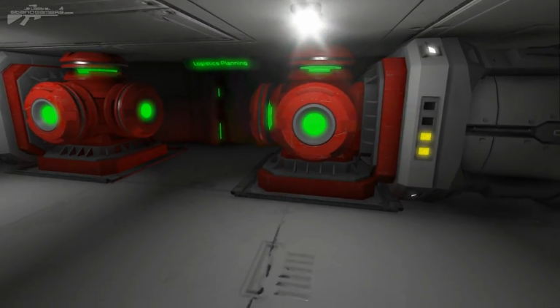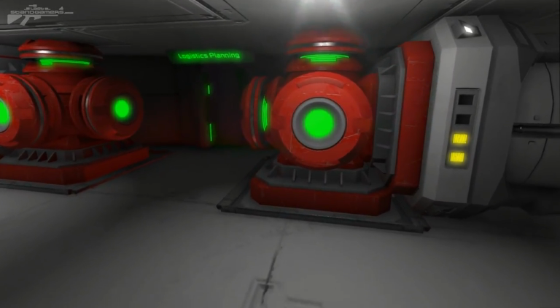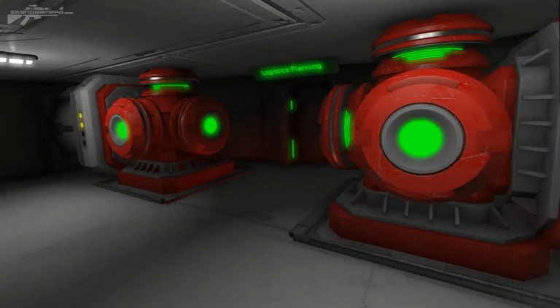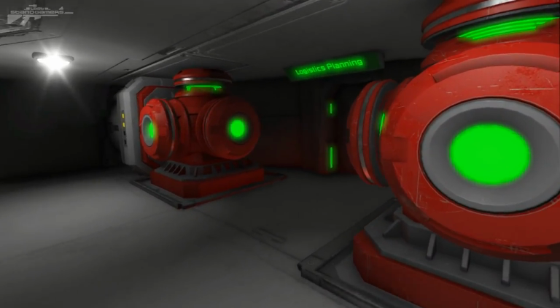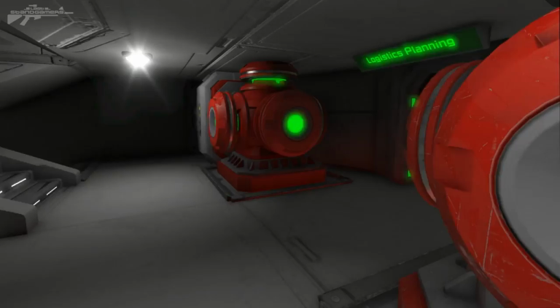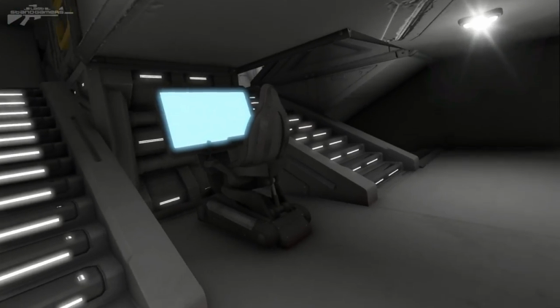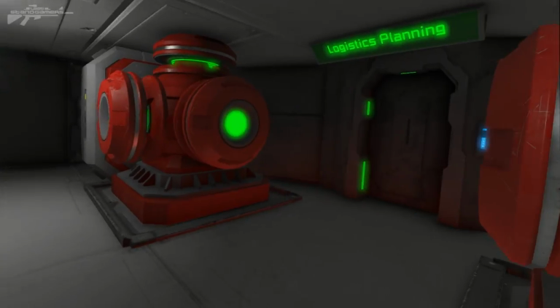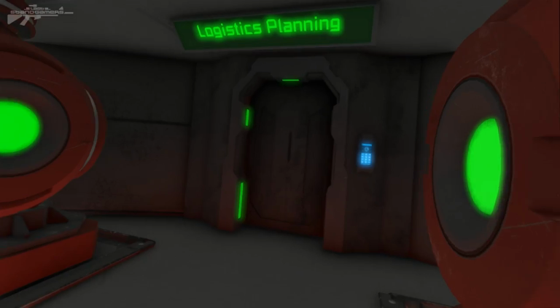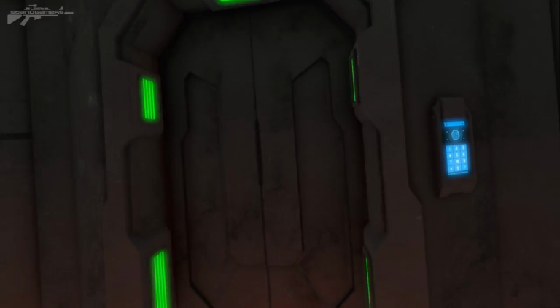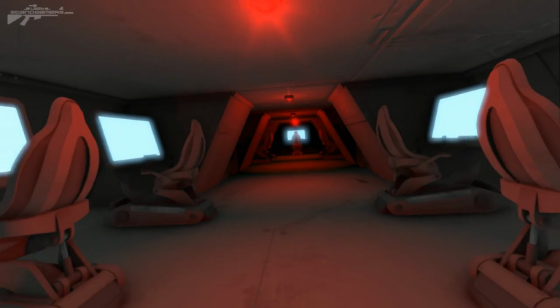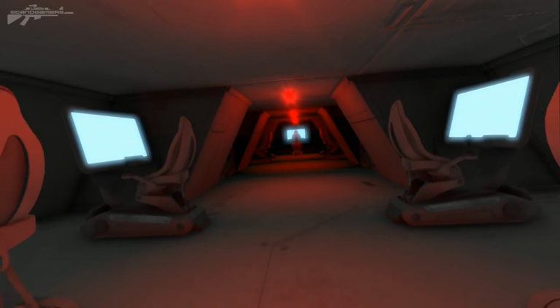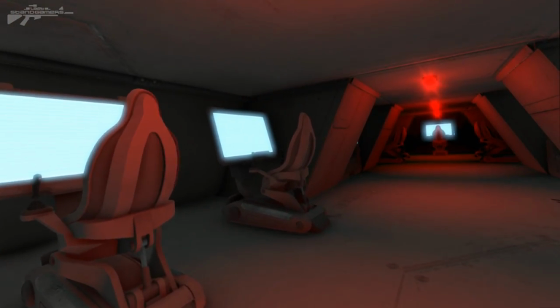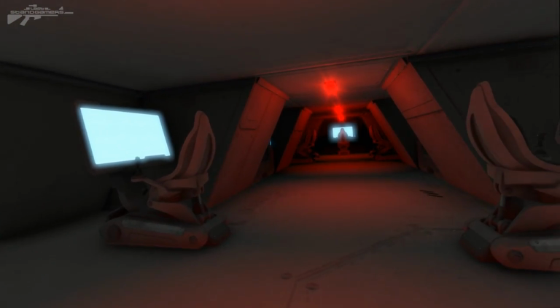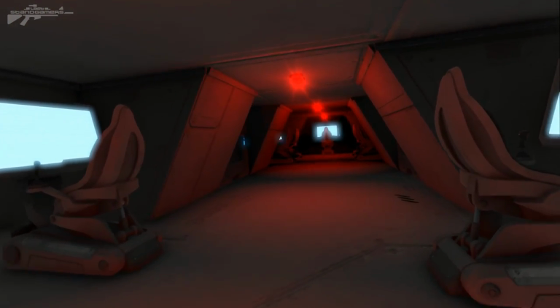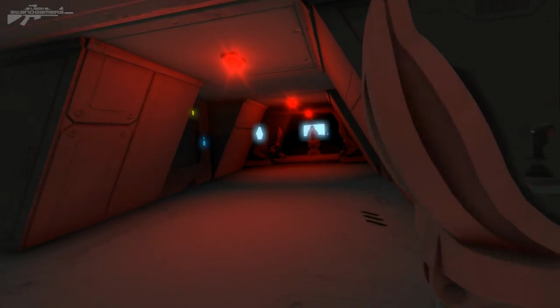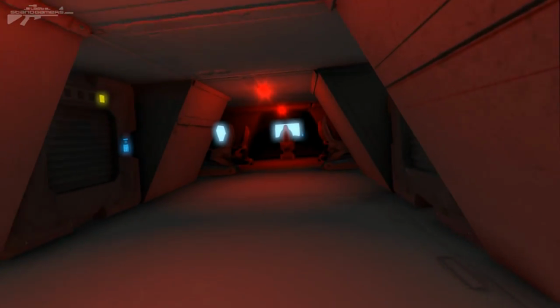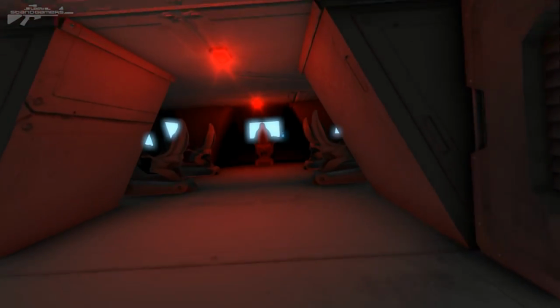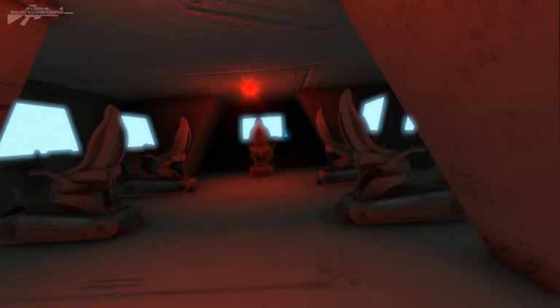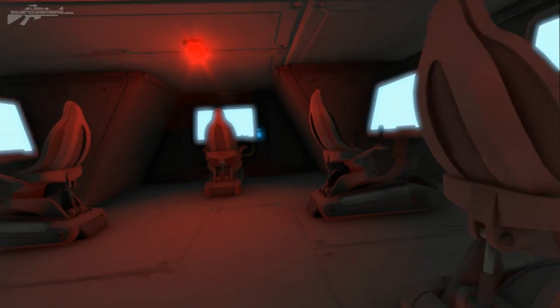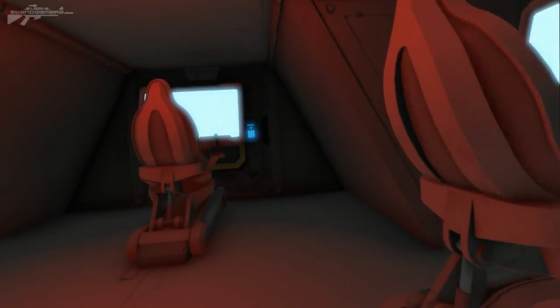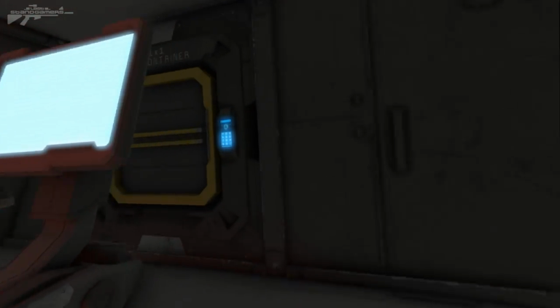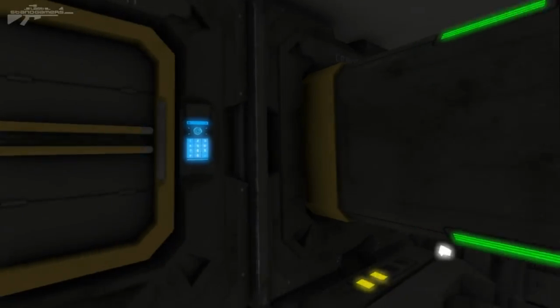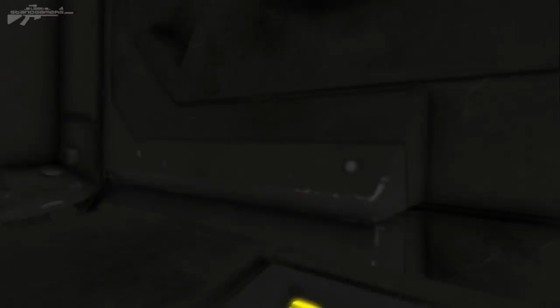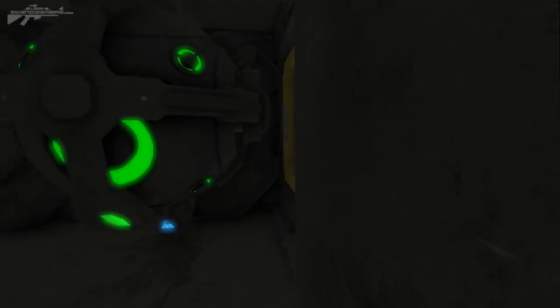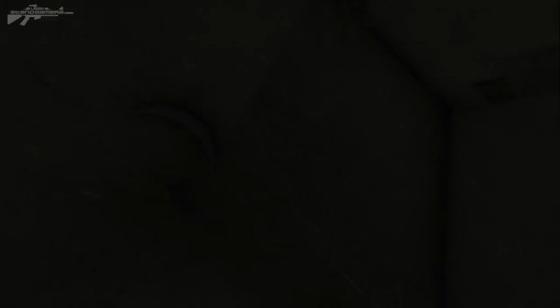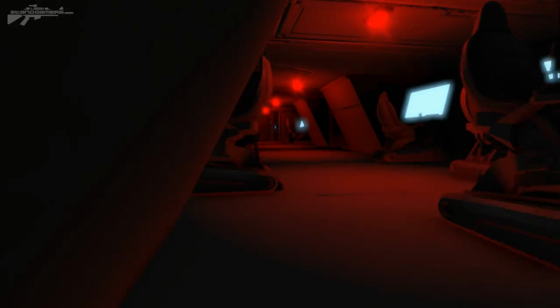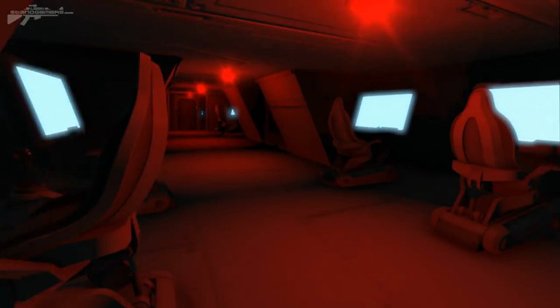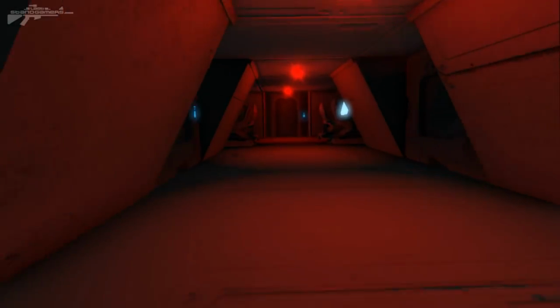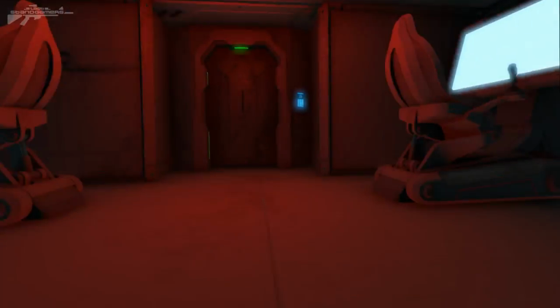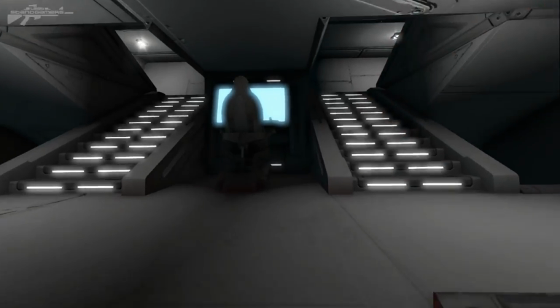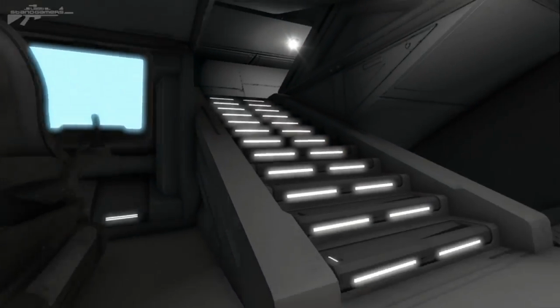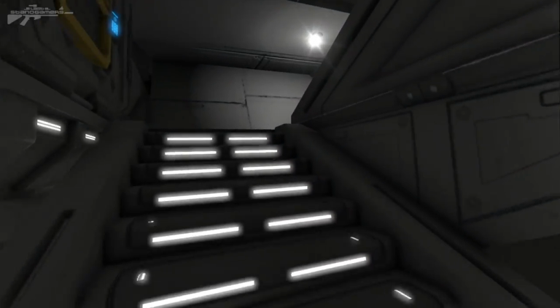Going a little lower we've got a logistics planning area. We can tuck ourselves in here and there's a hidden cockpit area where we can control the ship if we don't want to be on one of the main bridges below where we can see out as well.